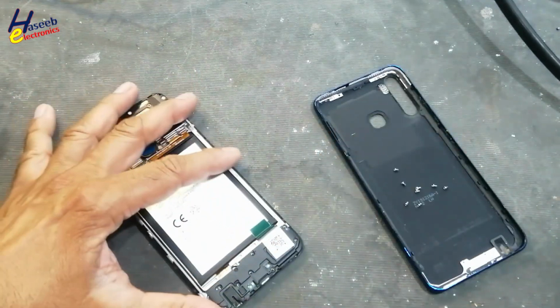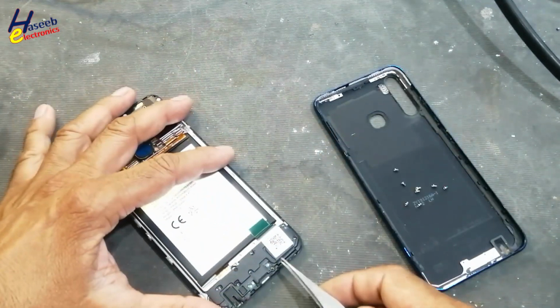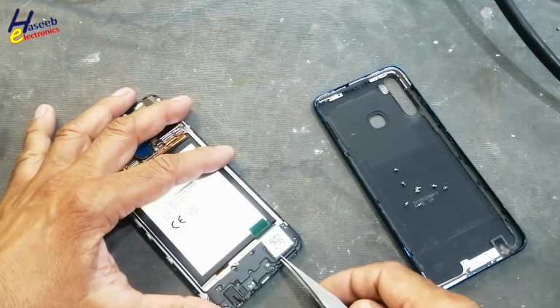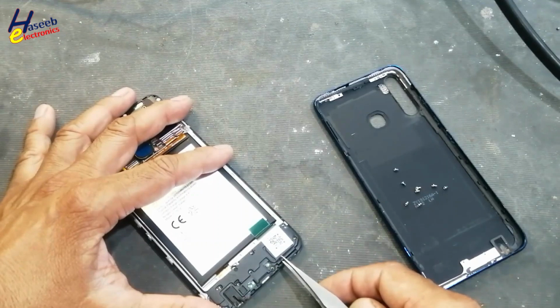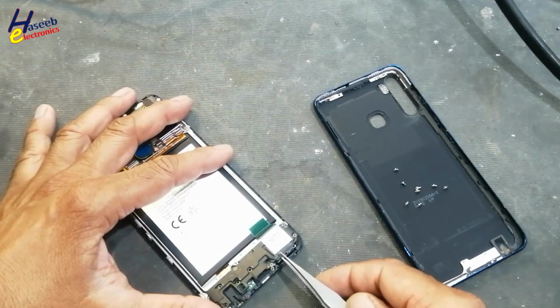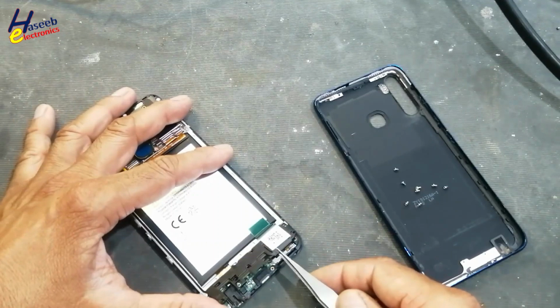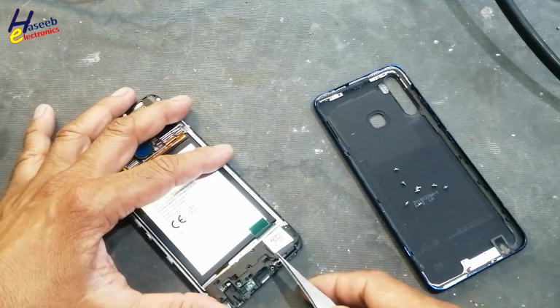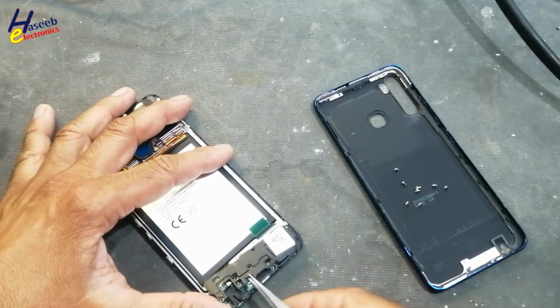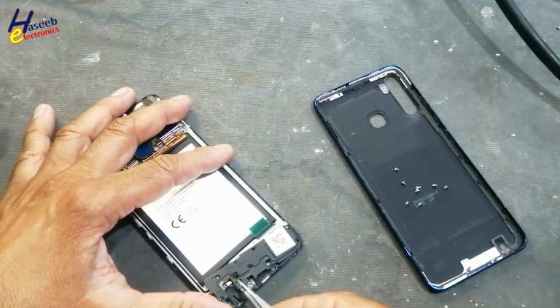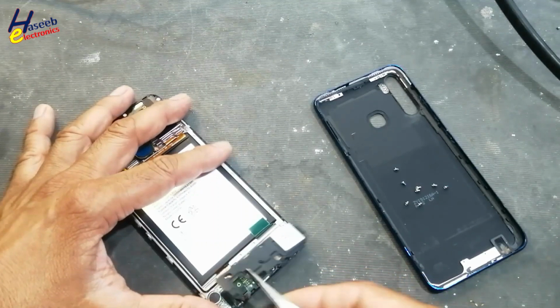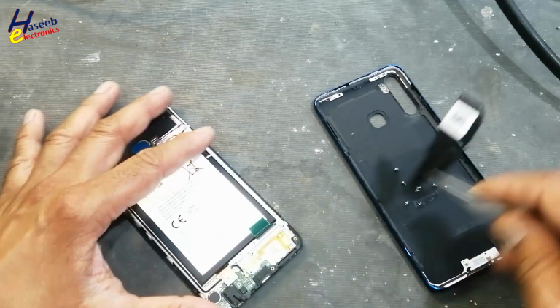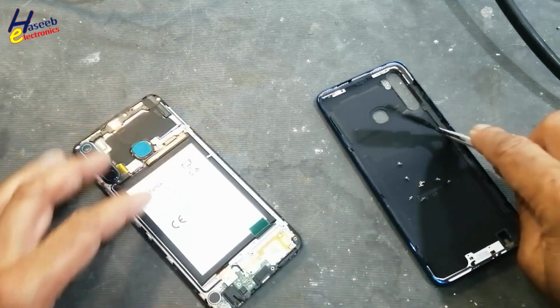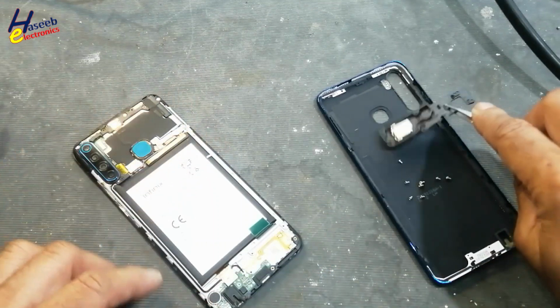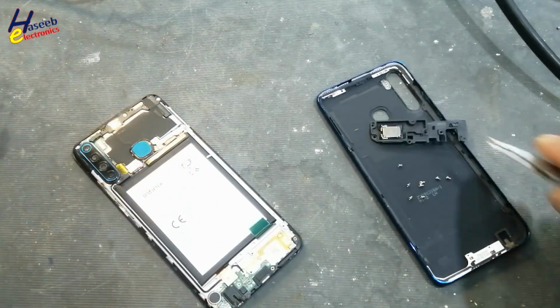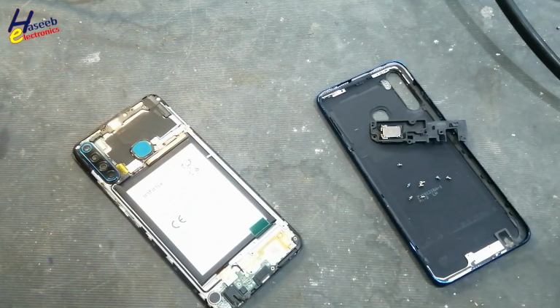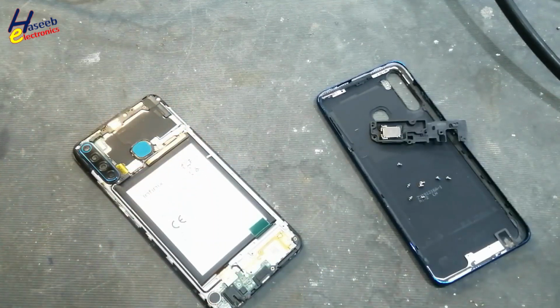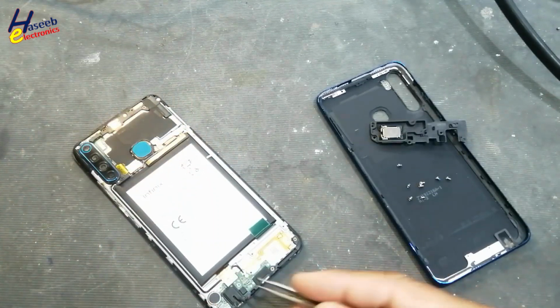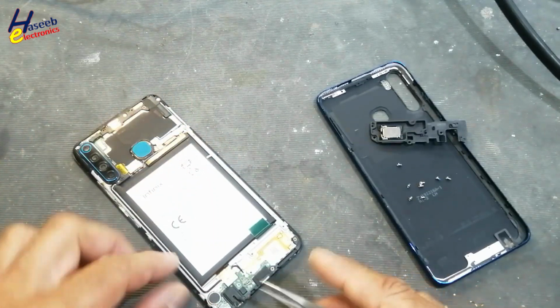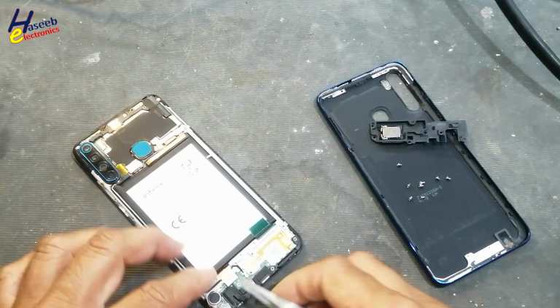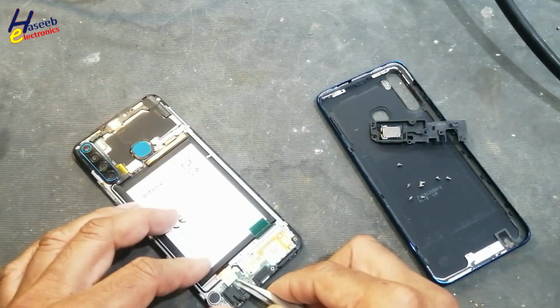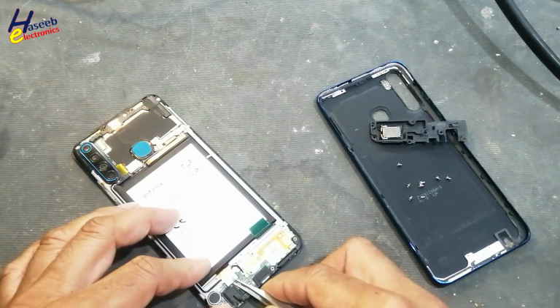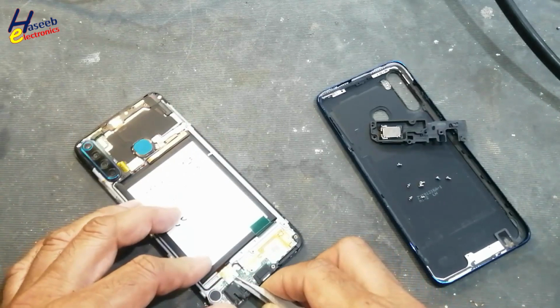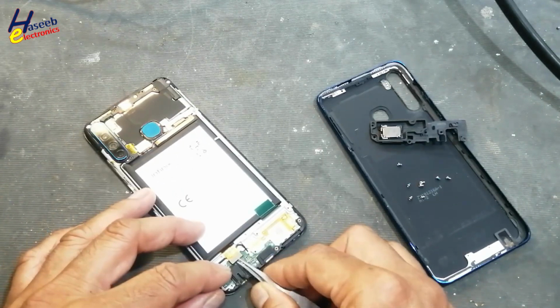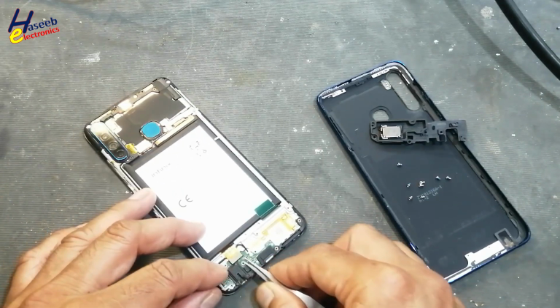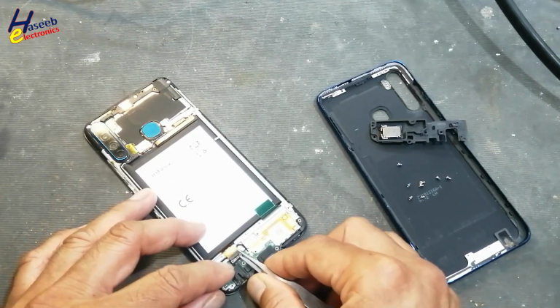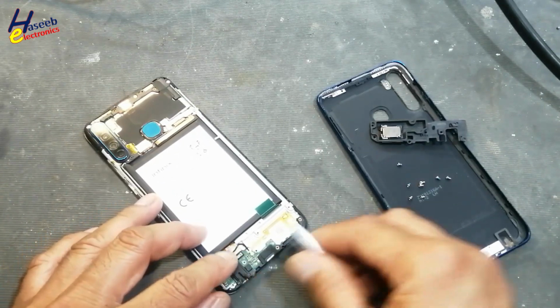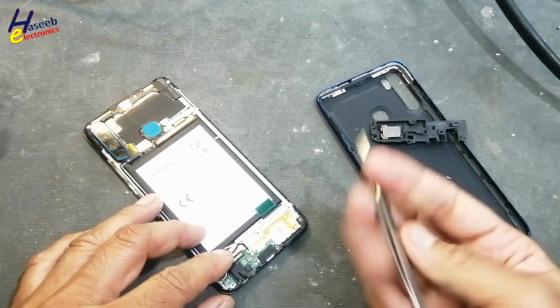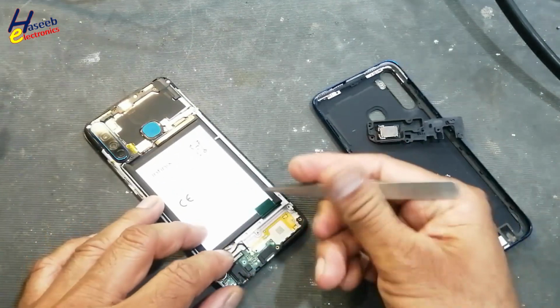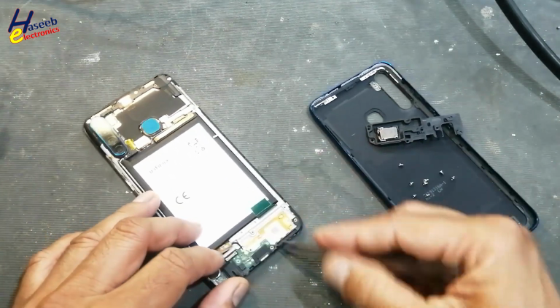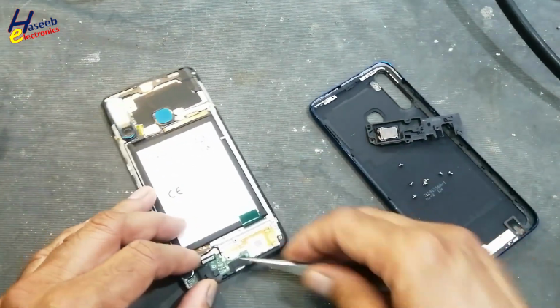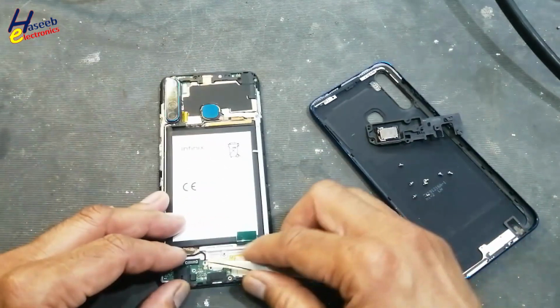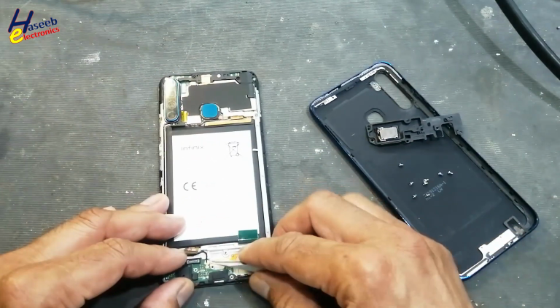Remove this cover — lift this cover up. Remove the battery connector from here and remove this coaxial connector.